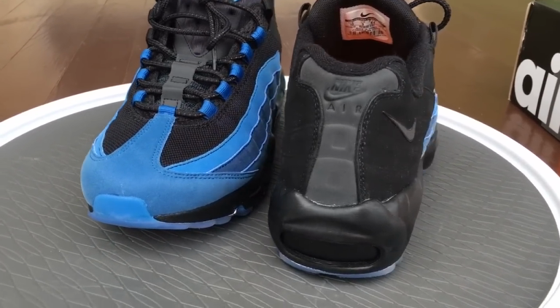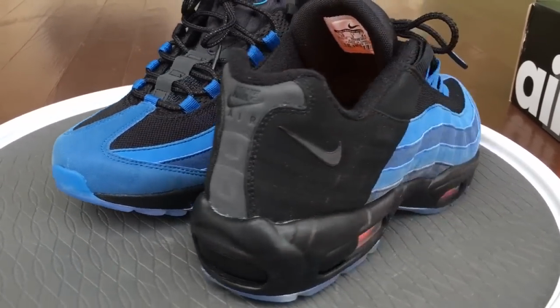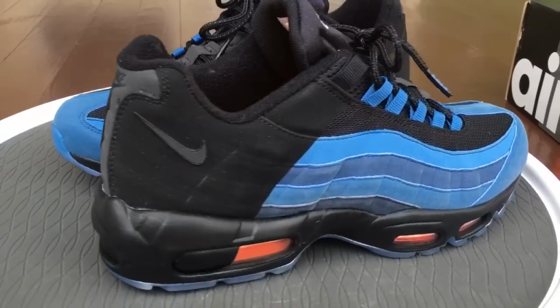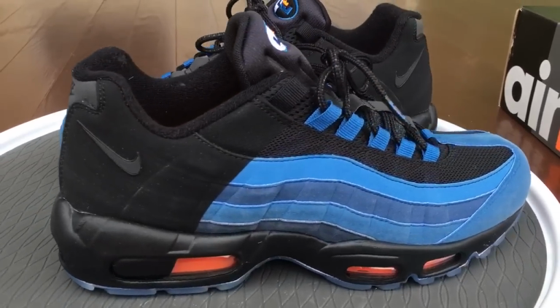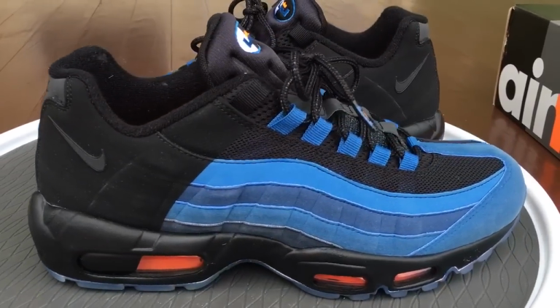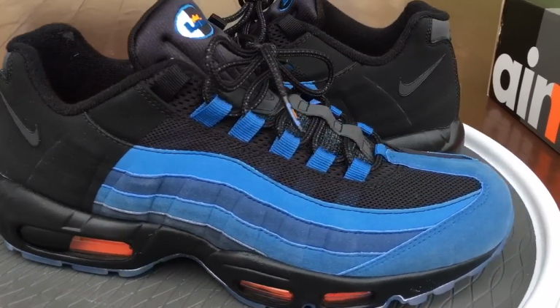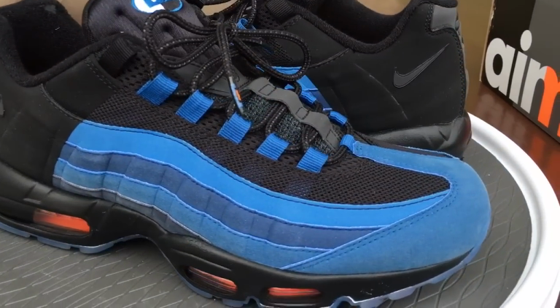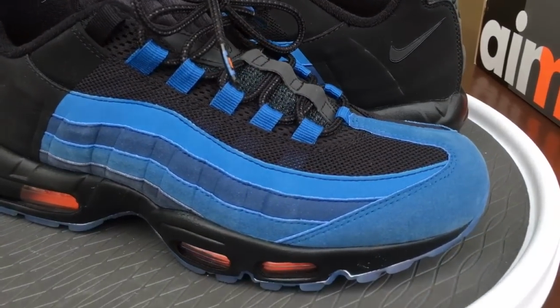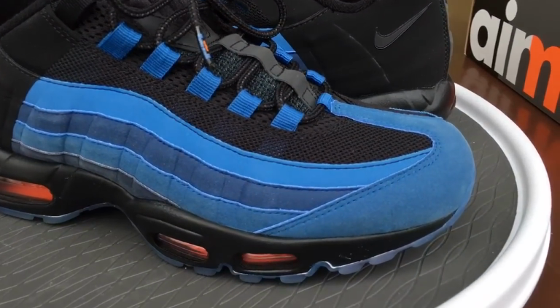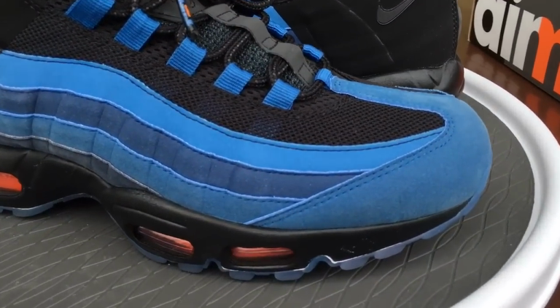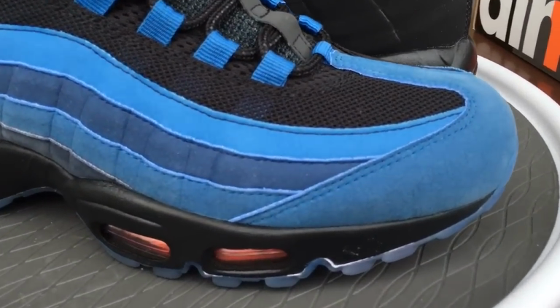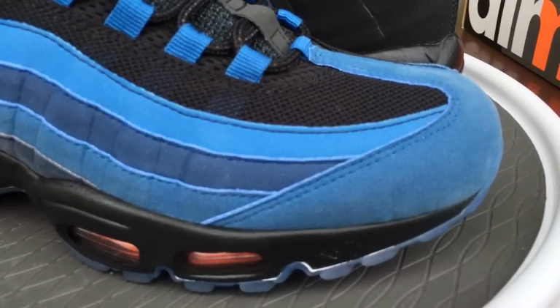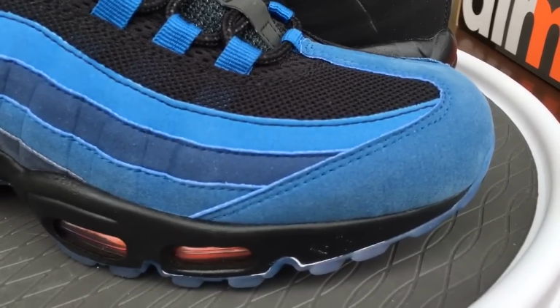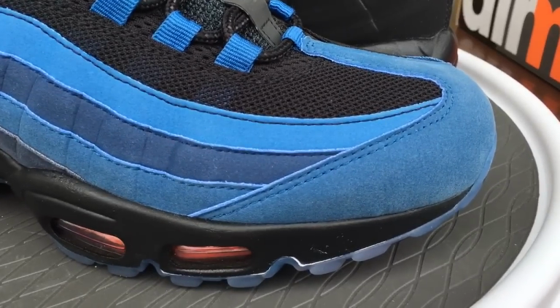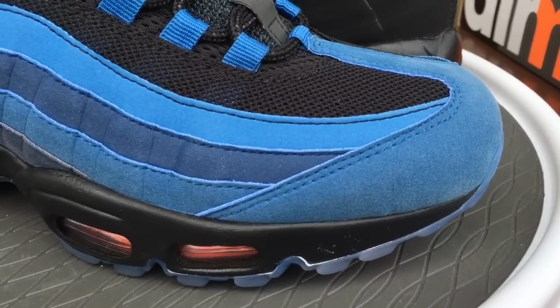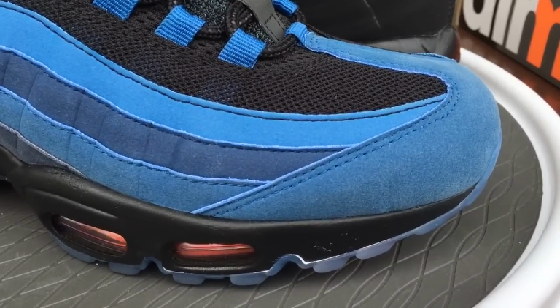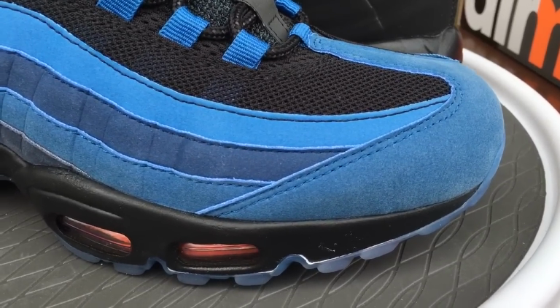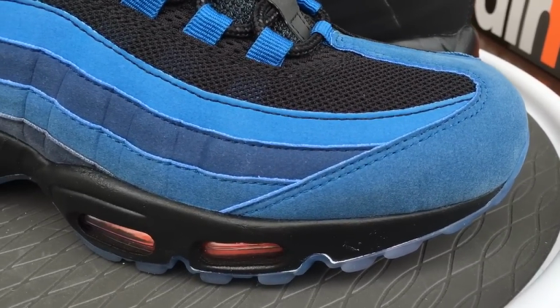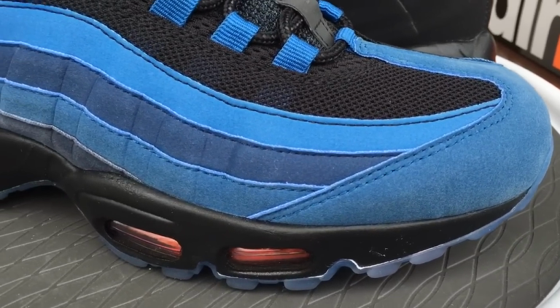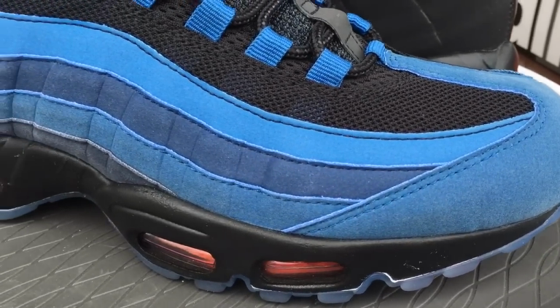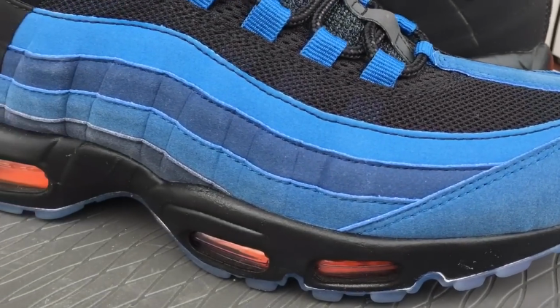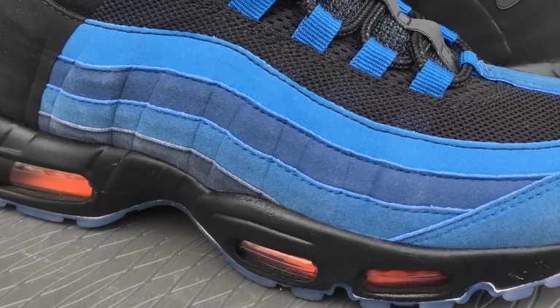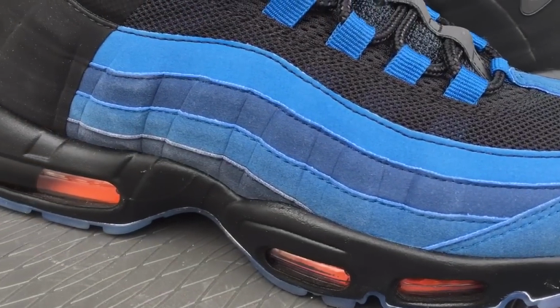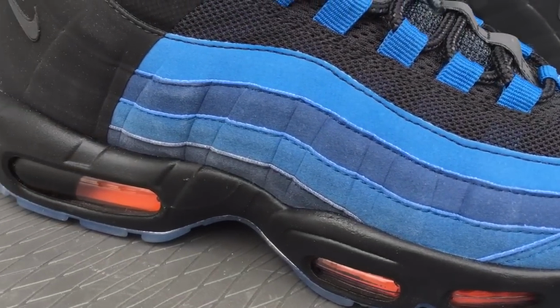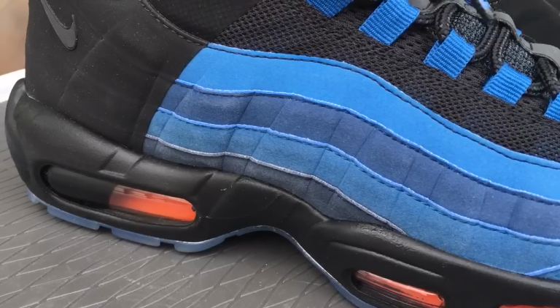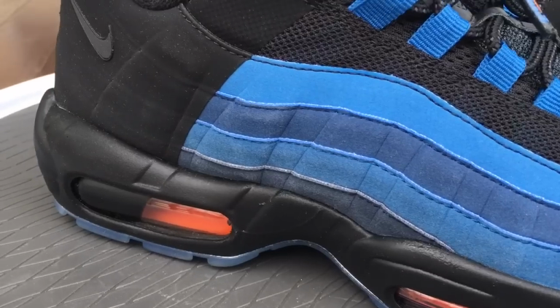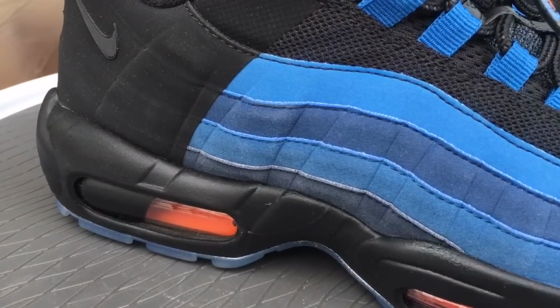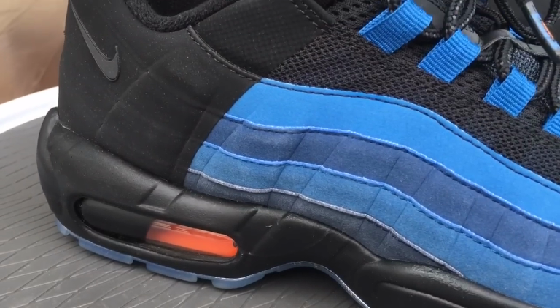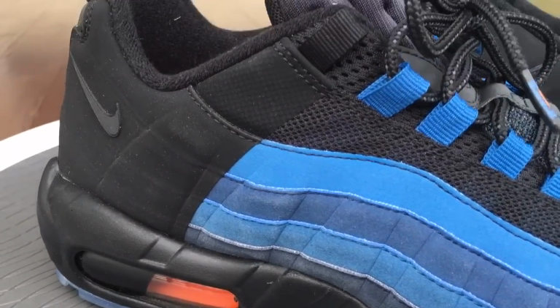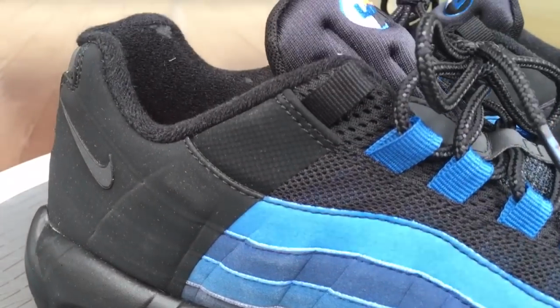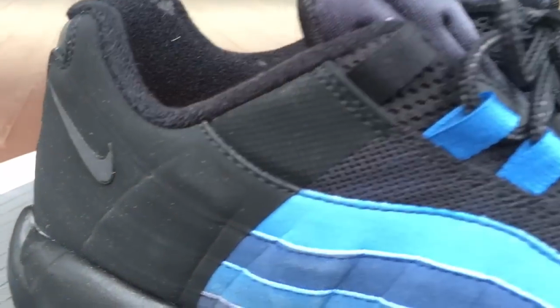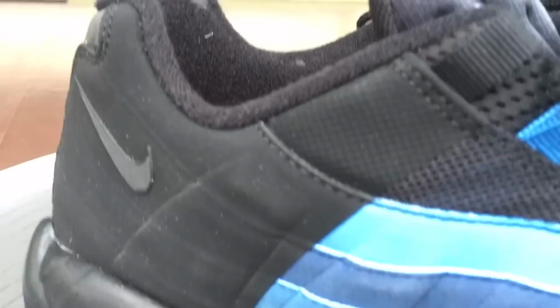I was busy at the time when these released, so I missed it. But I had a follower, a subscriber, hit me up — like, hey dude, I got them but I don't know if I want to keep them. If you want them, they're all yours. So he and I just kind of exchanged information and he sent them out to me.